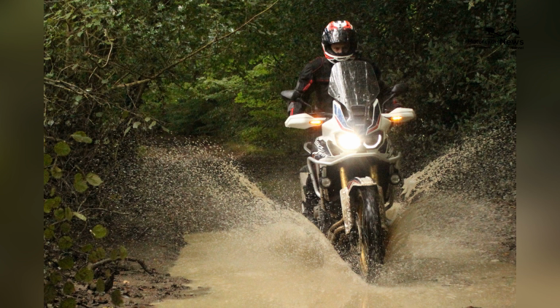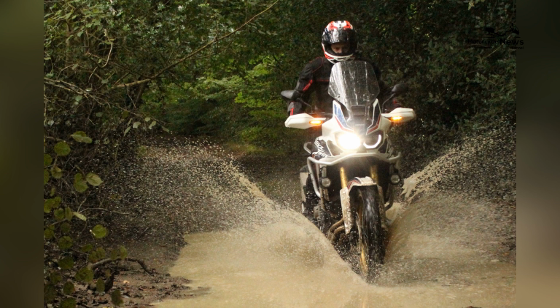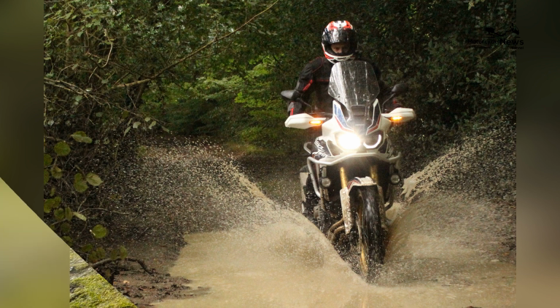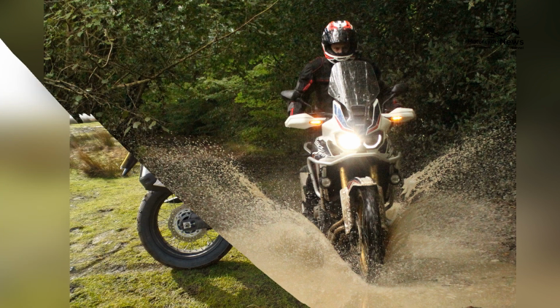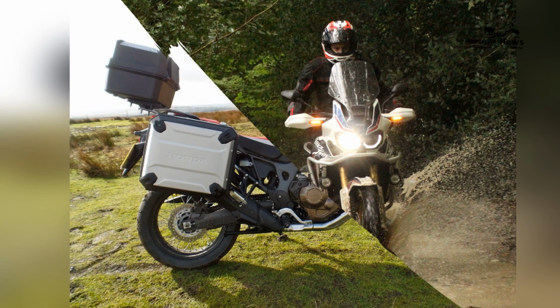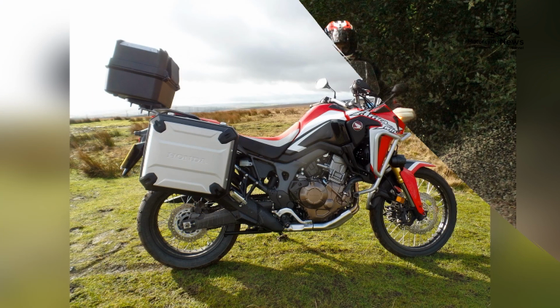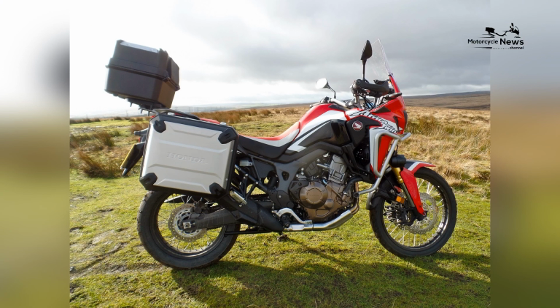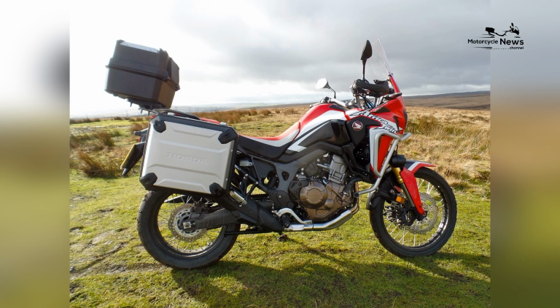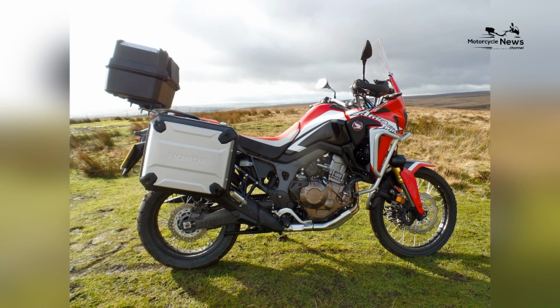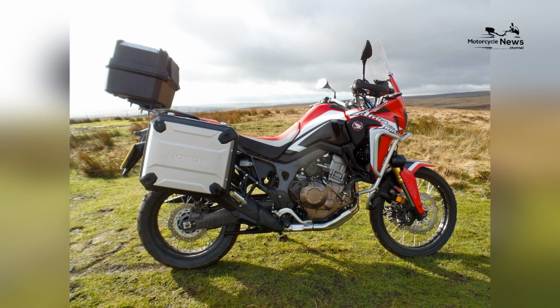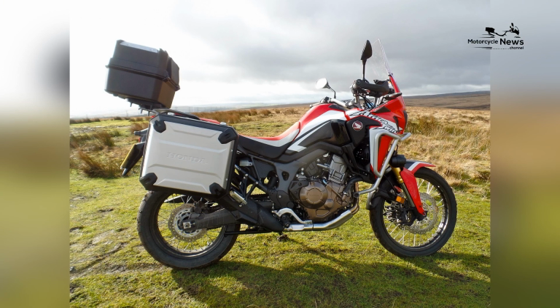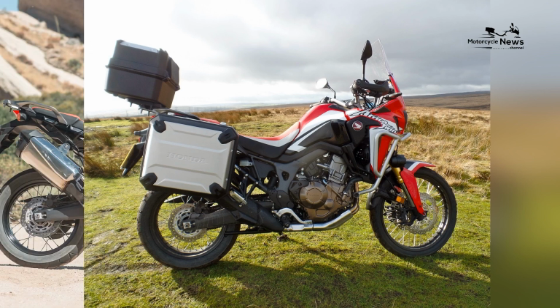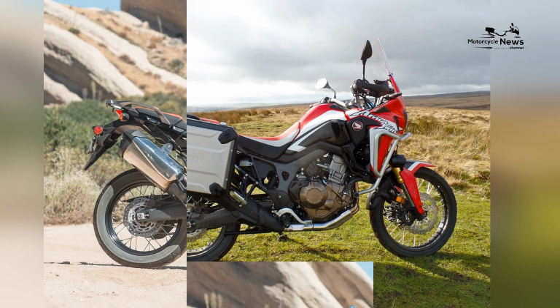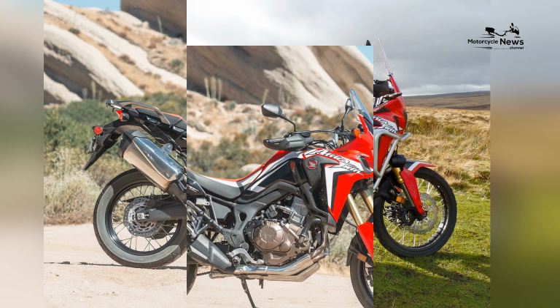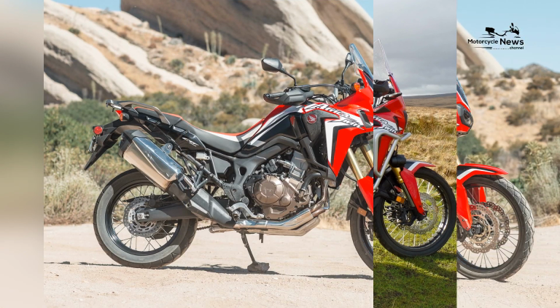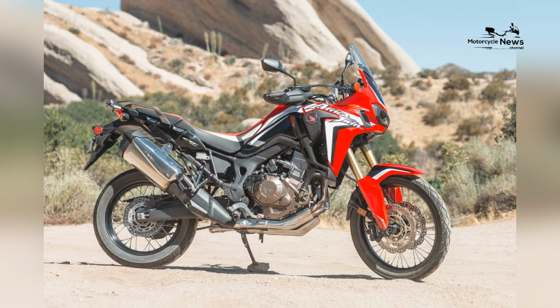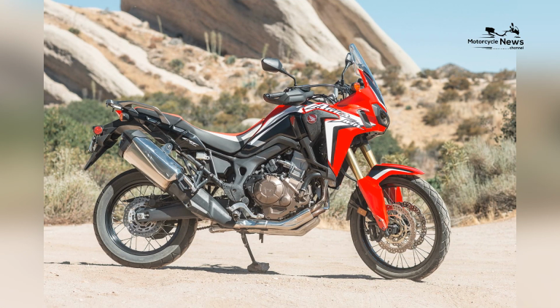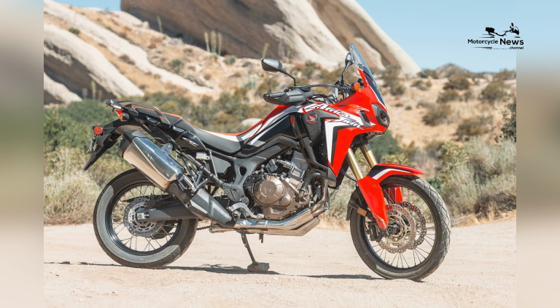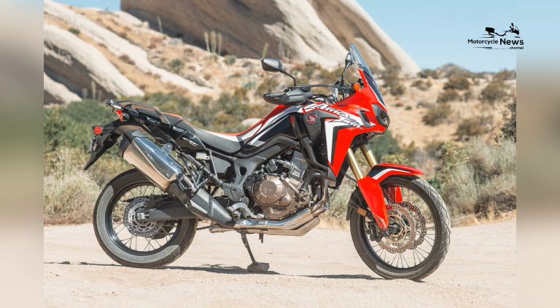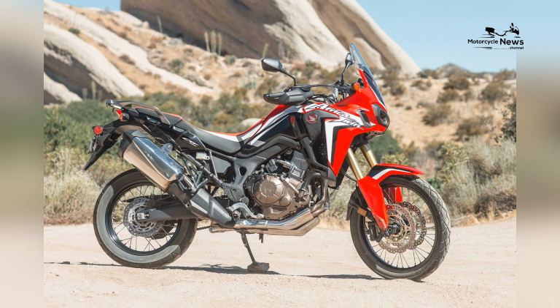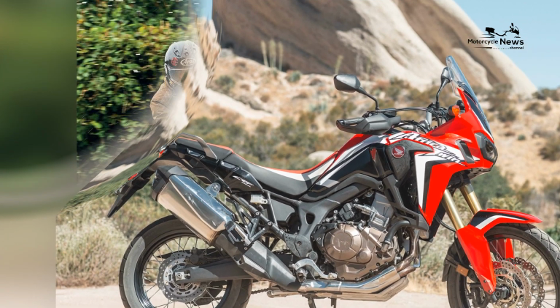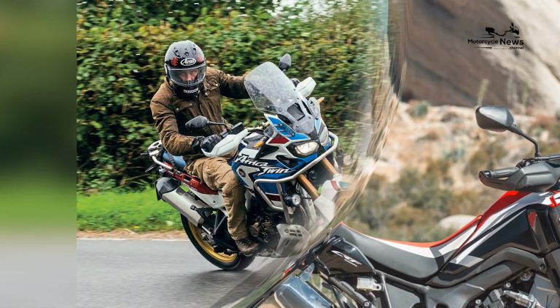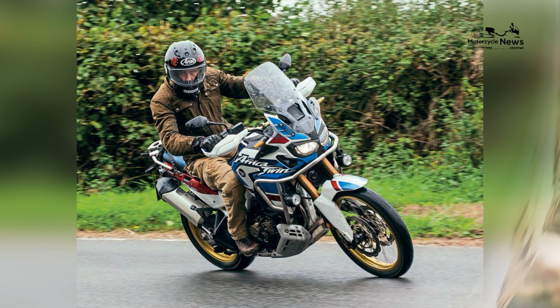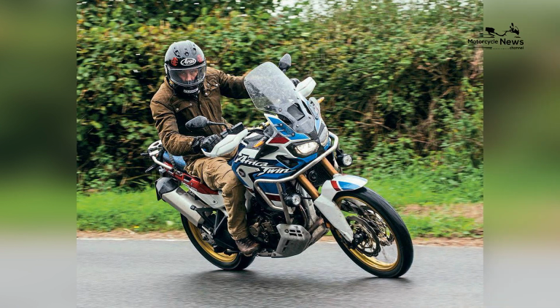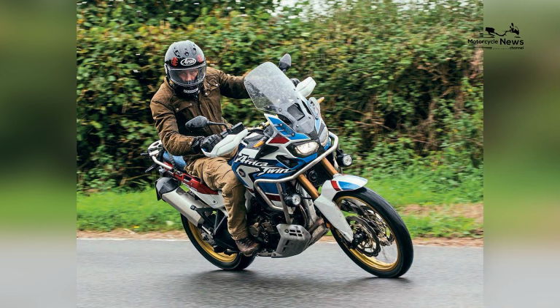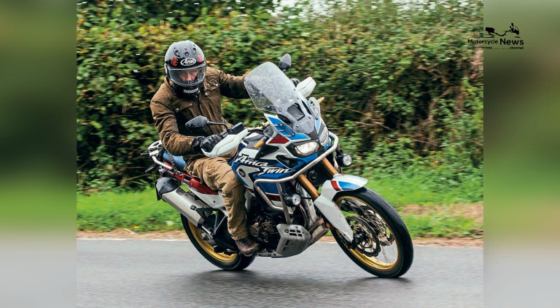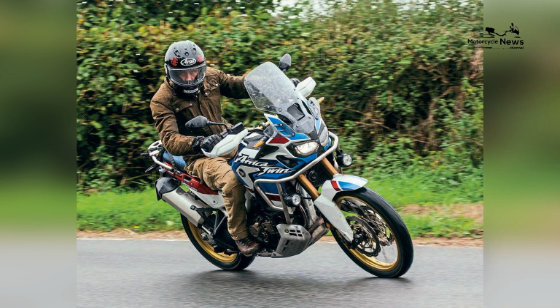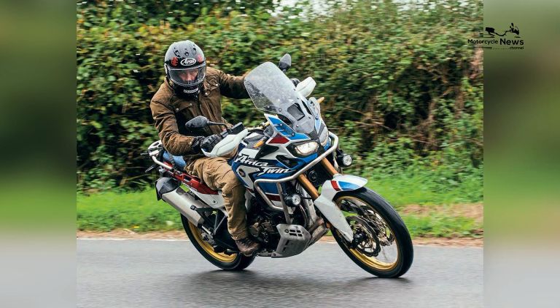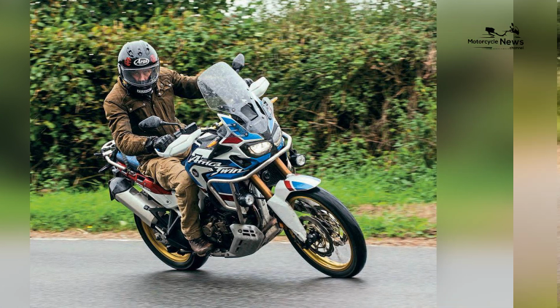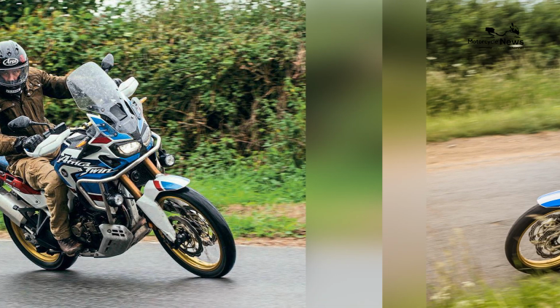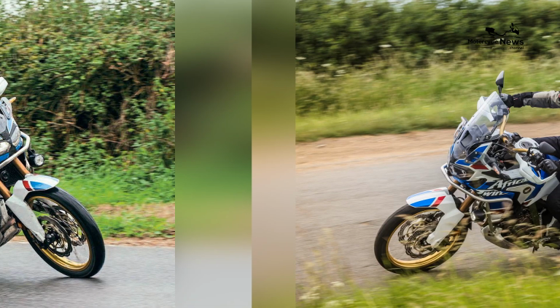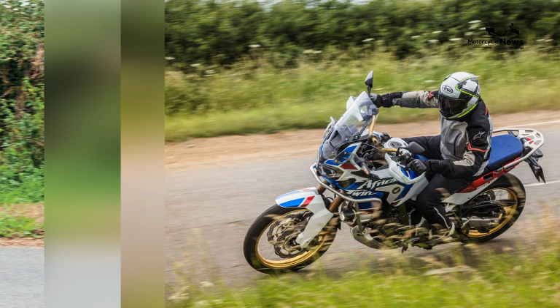The motorcycle features top-tier suspension components, including show-adjustable inverted front forks and a fully adjustable rear suspension. This setup ensures that the Africa Twin can handle both smooth on-road rides and rugged off-road terrain with ease.